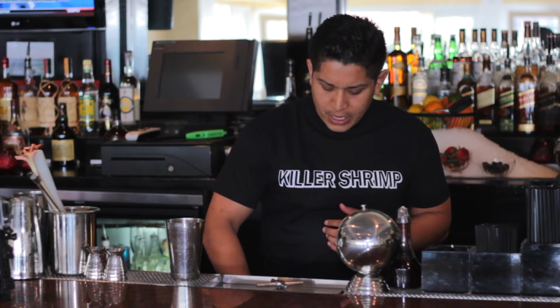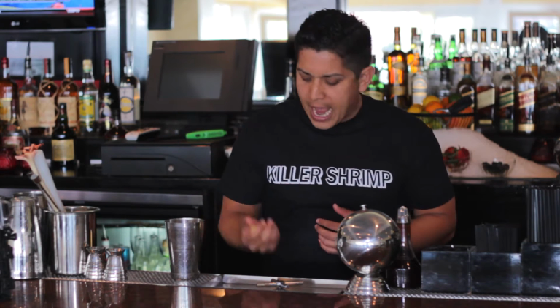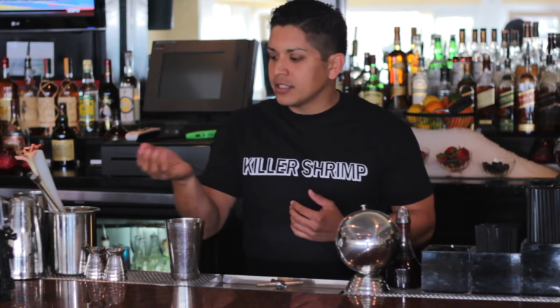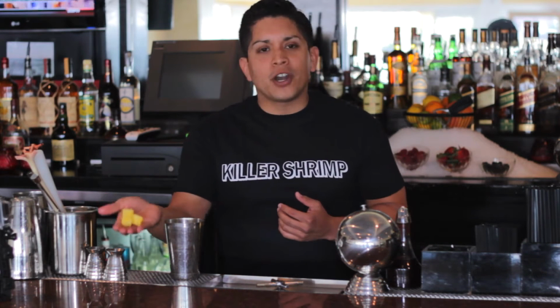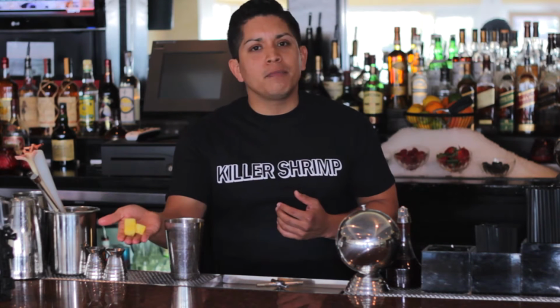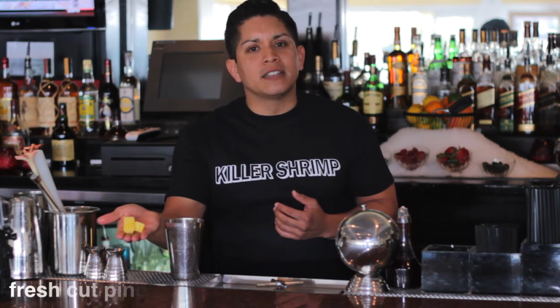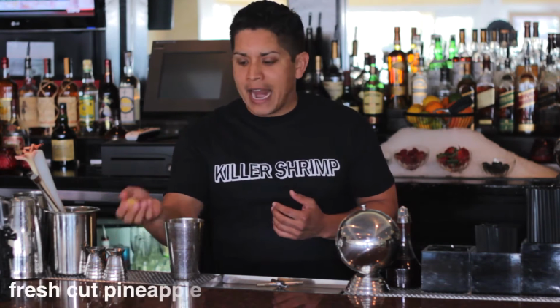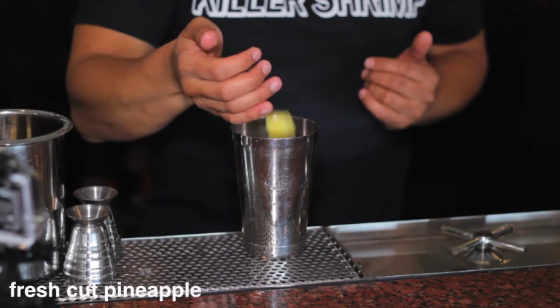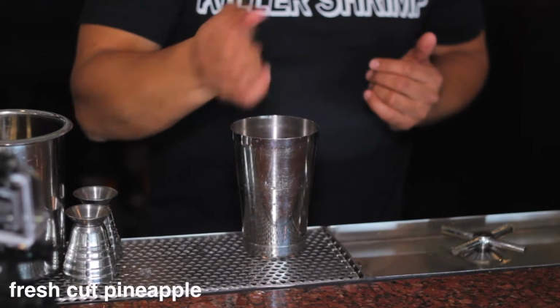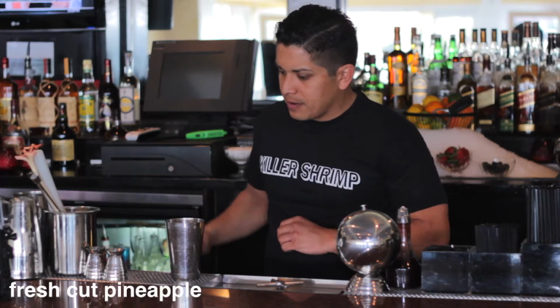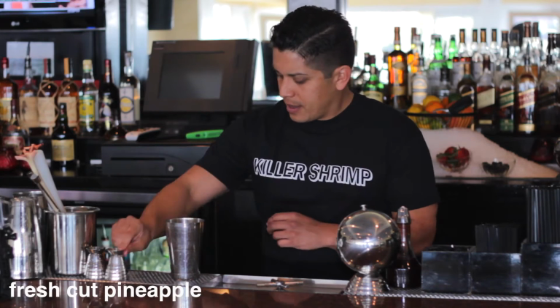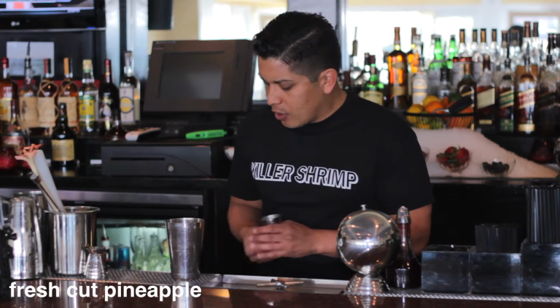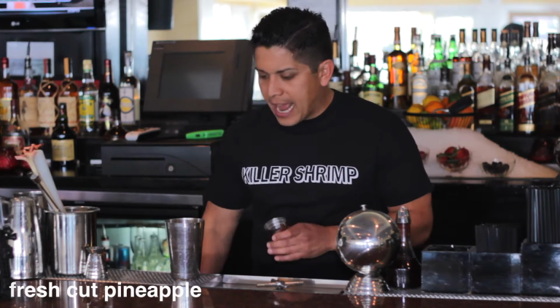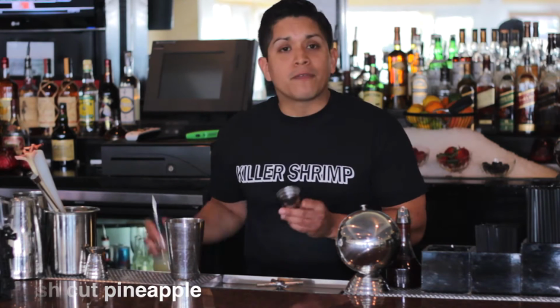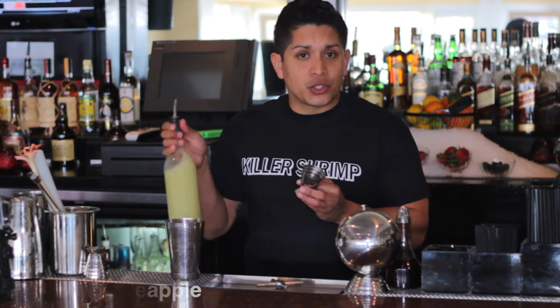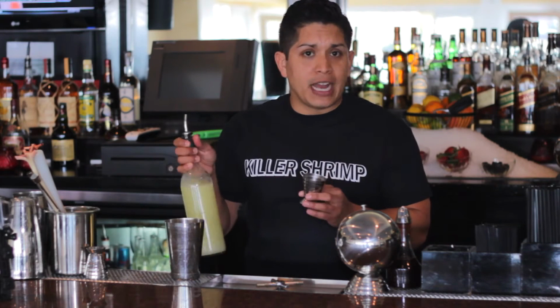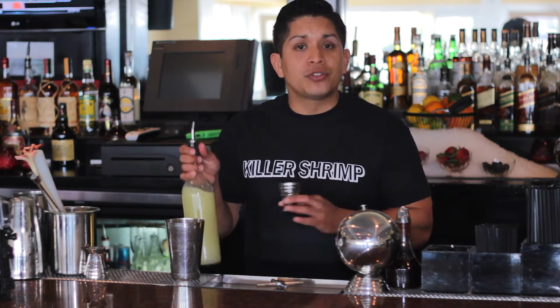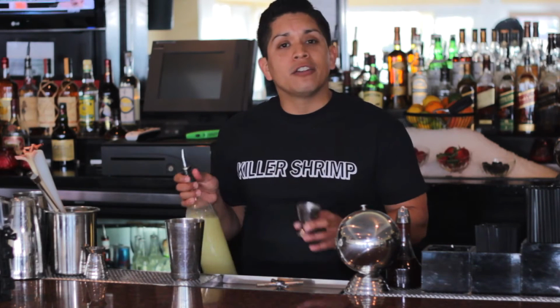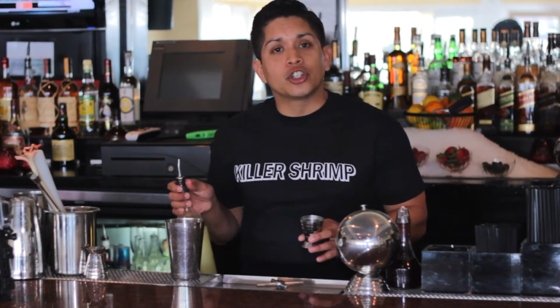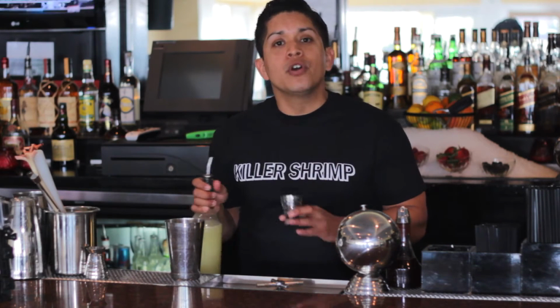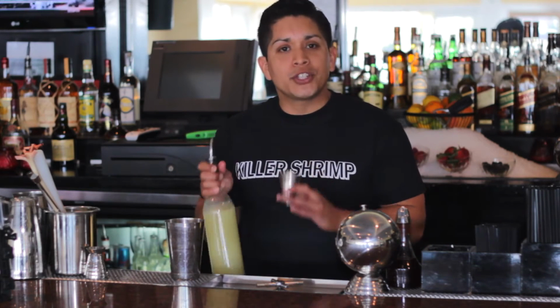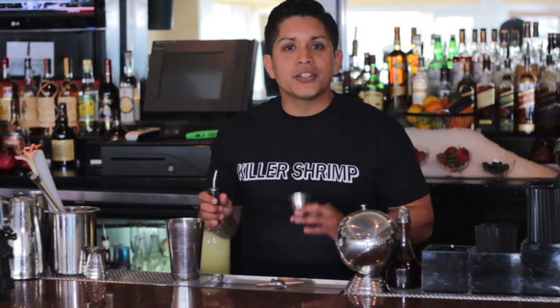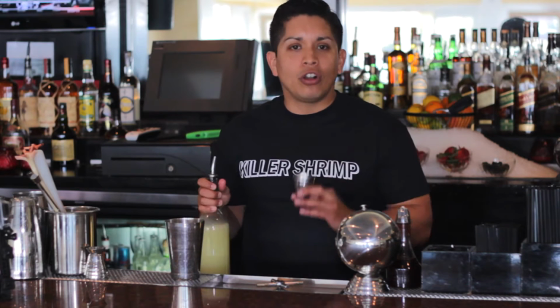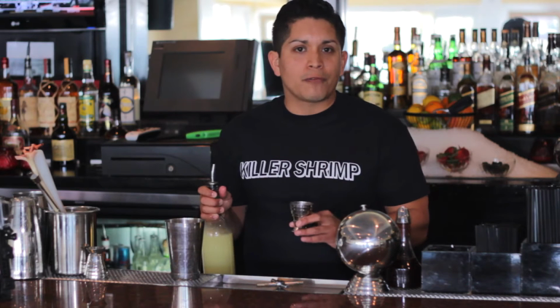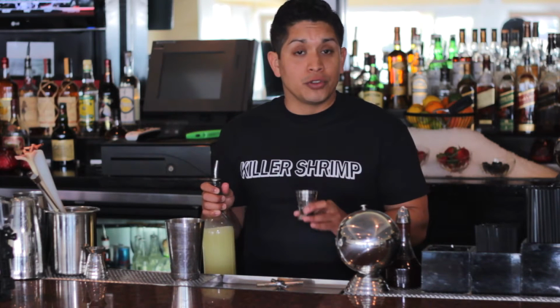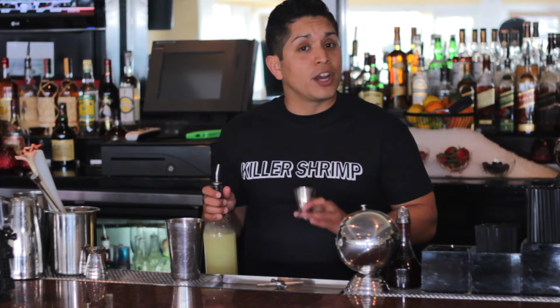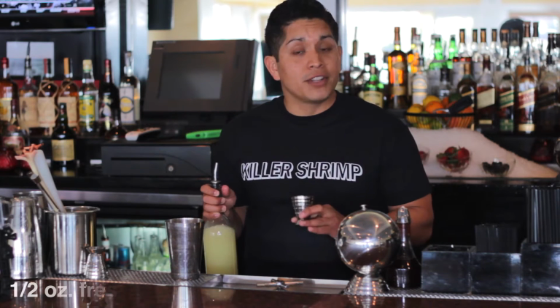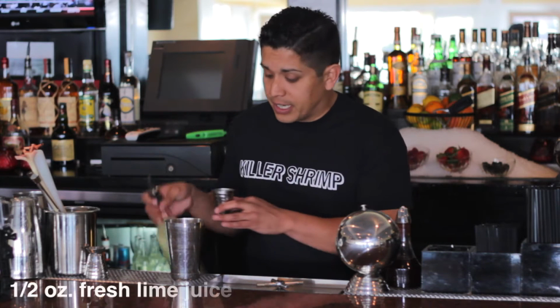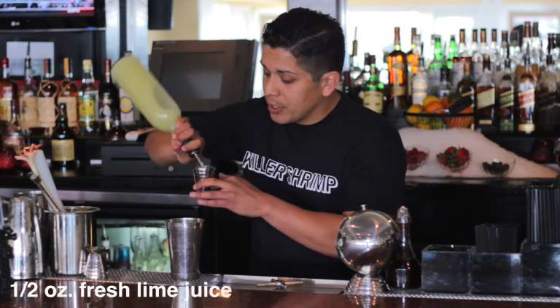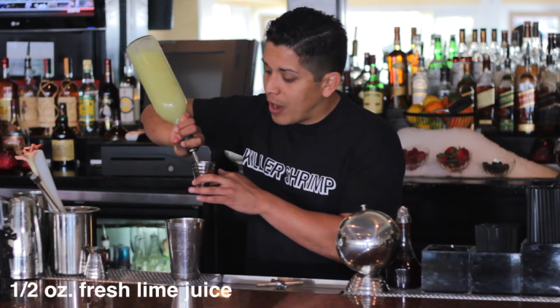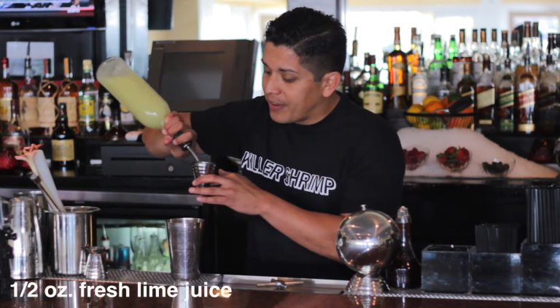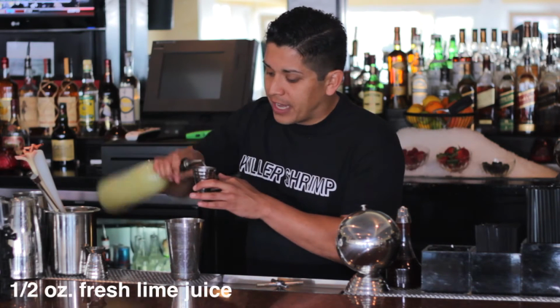Next, we're going to add some fresh cut pieces of pineapple. Then we're going to add some fresh squeezed lime juice. Here at Killer Shrimp we squeeze all our juices fresh every single day, so a half ounce of that.